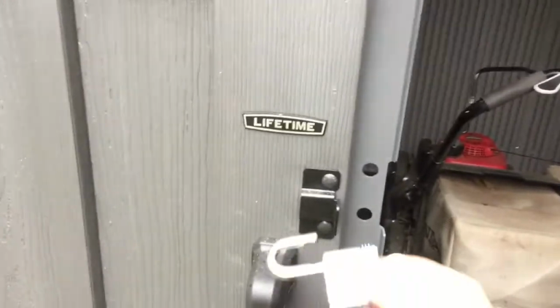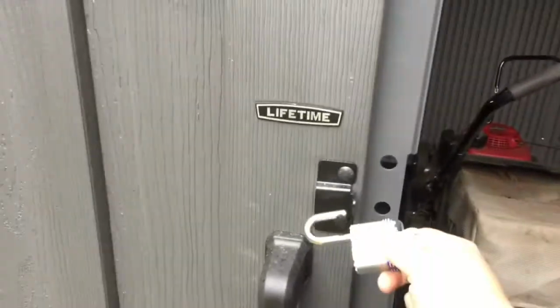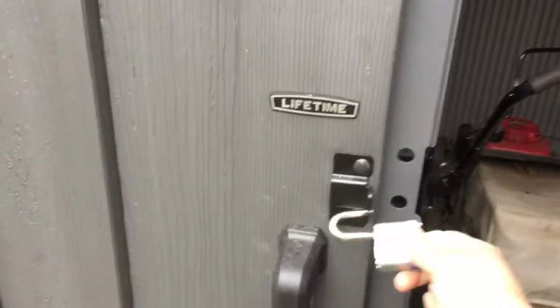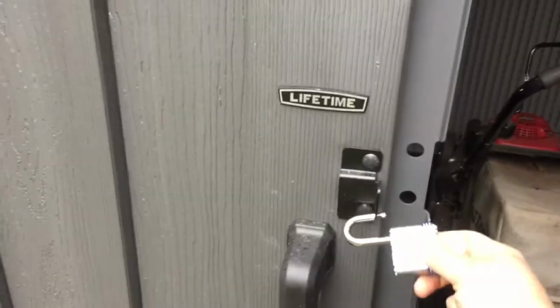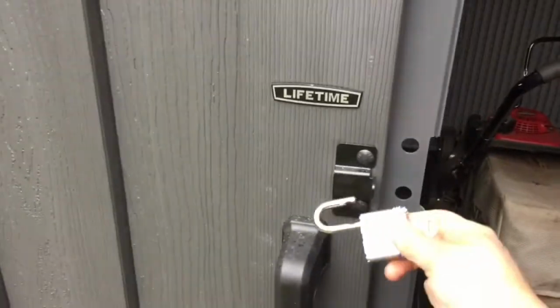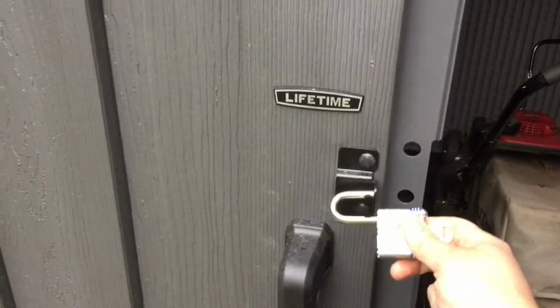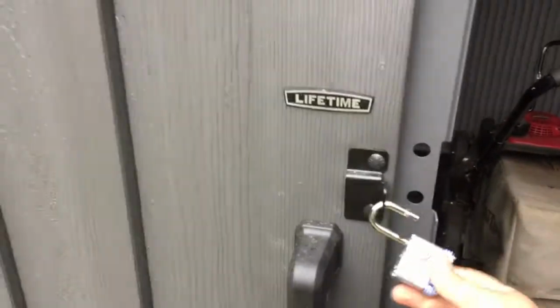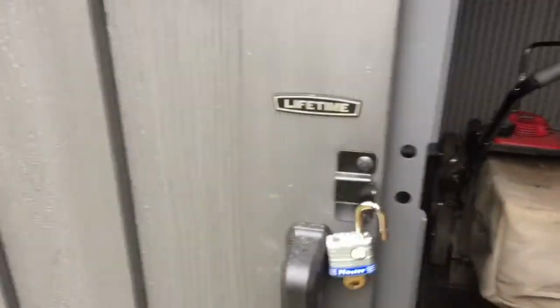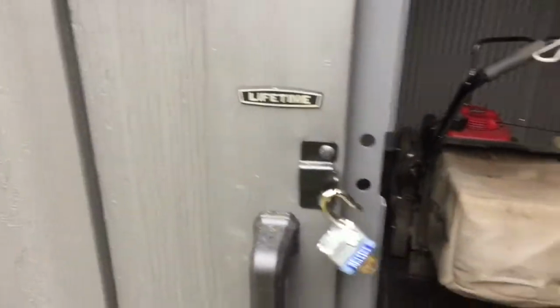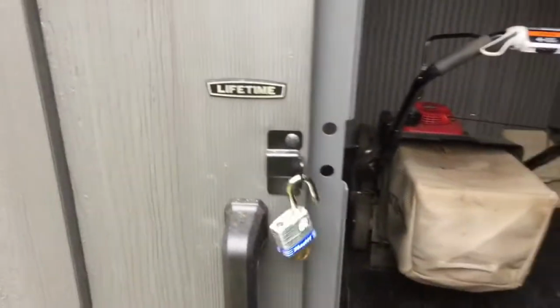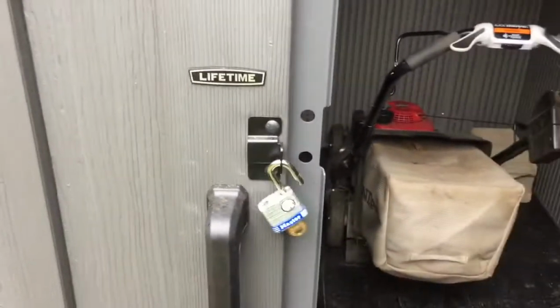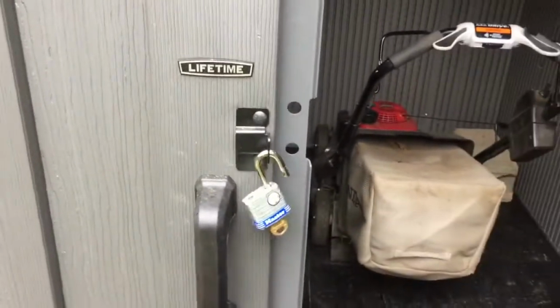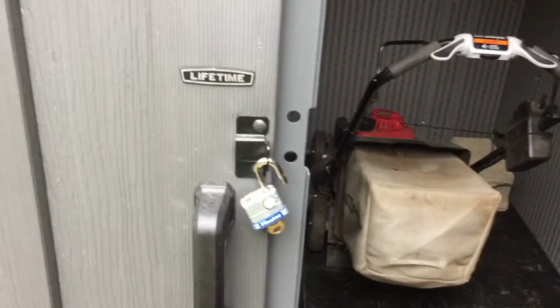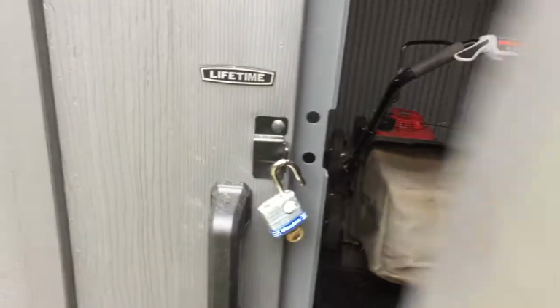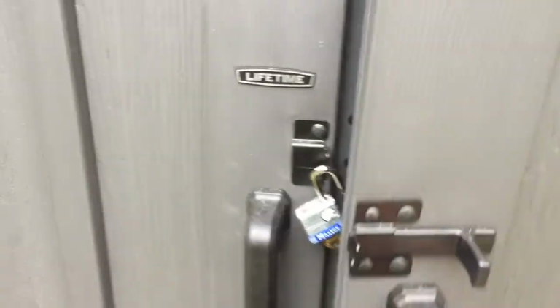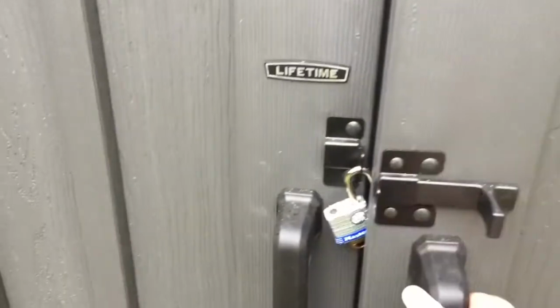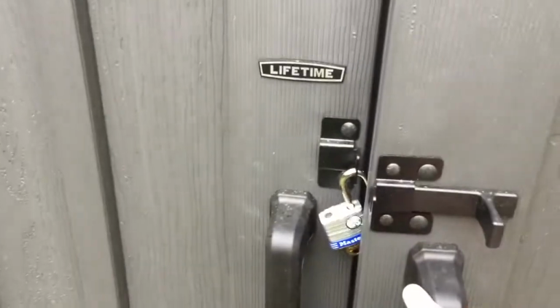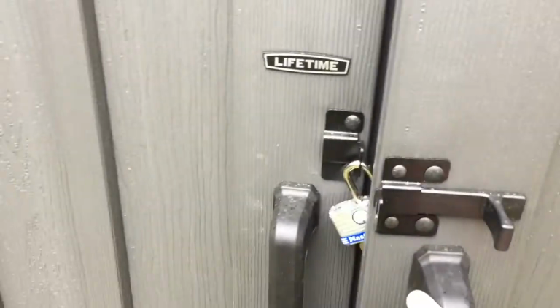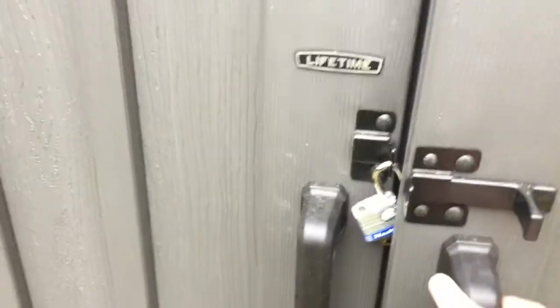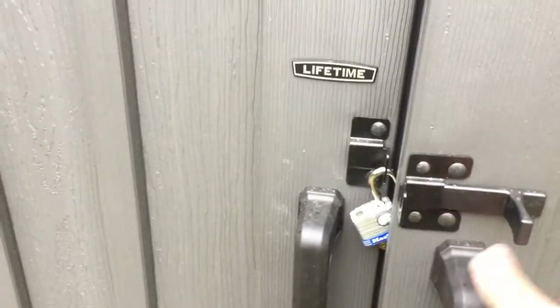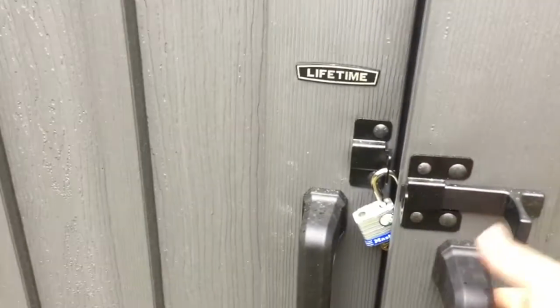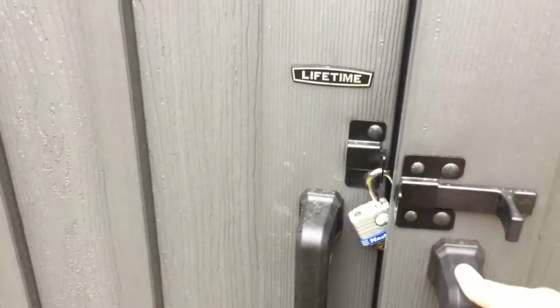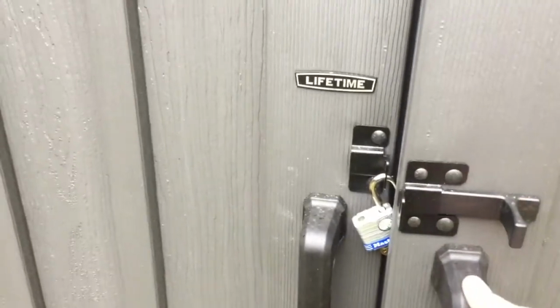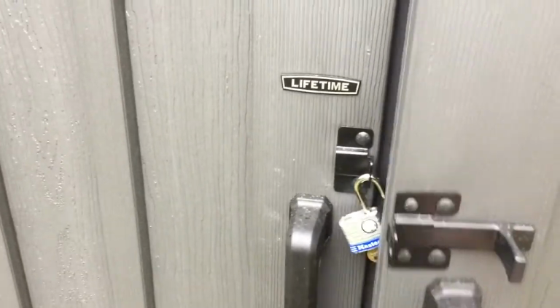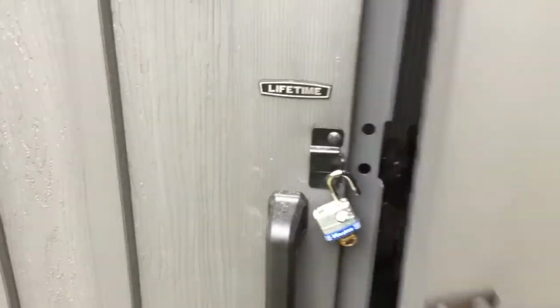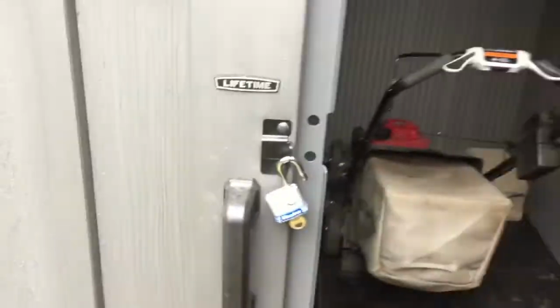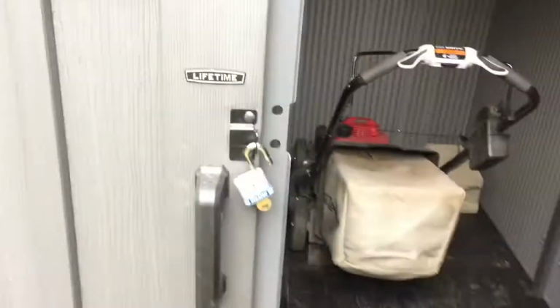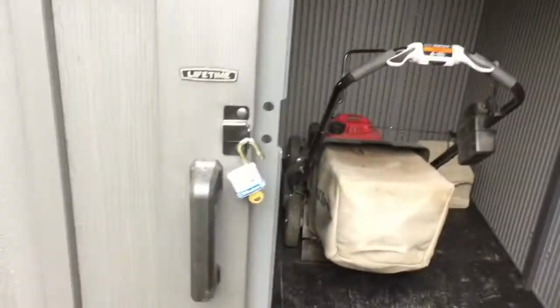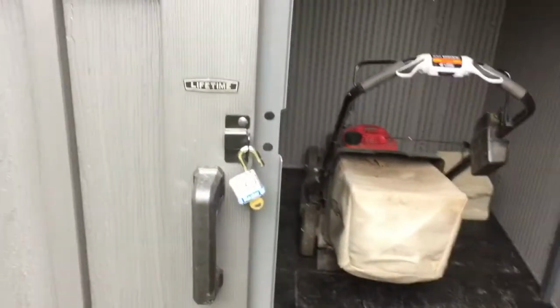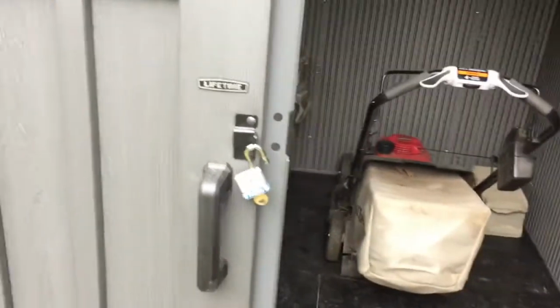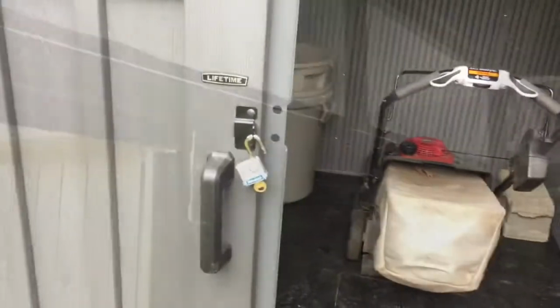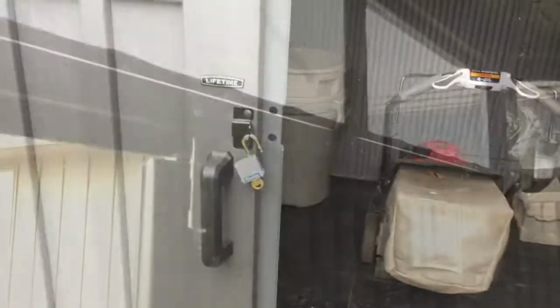I could hang it back on here and leave it, but the problem is if I go to close the door, or if the wind closes it, it smashes into it. So I have to find a solution for this.